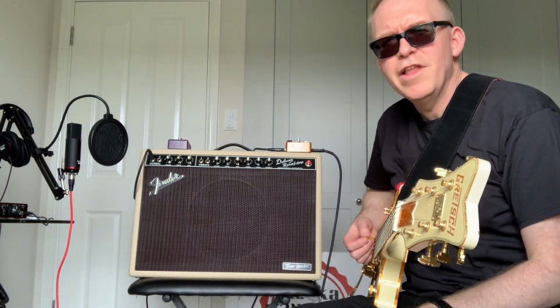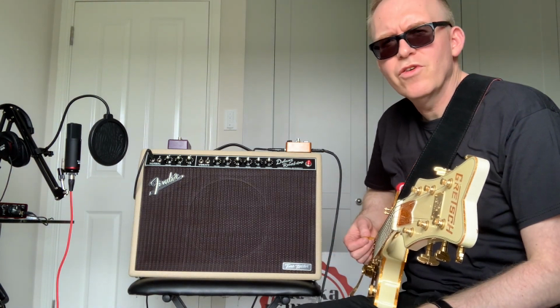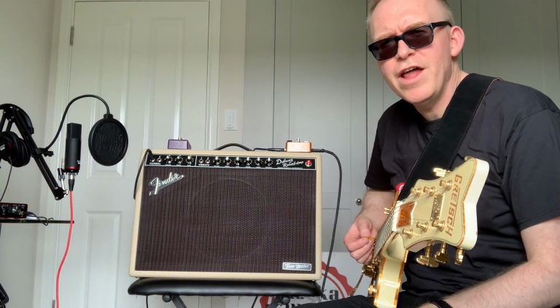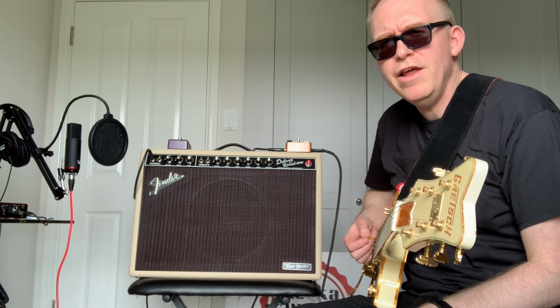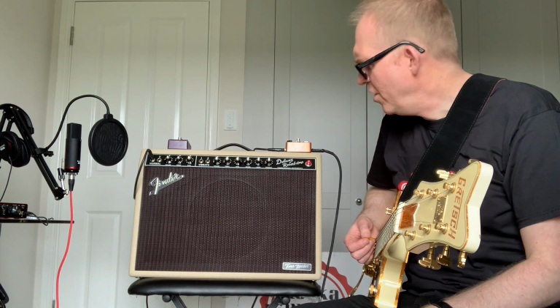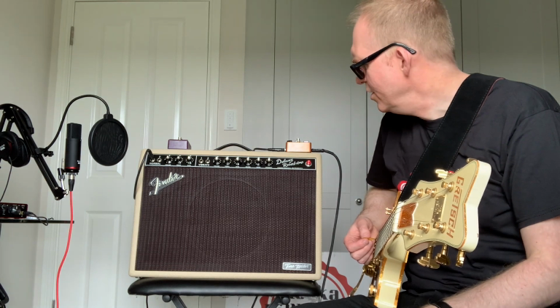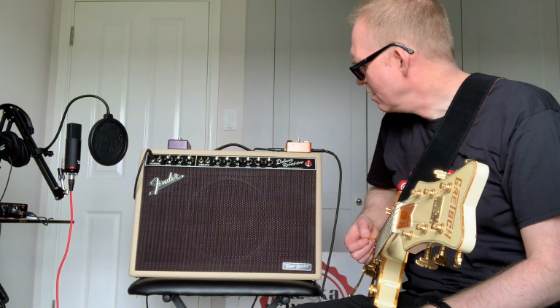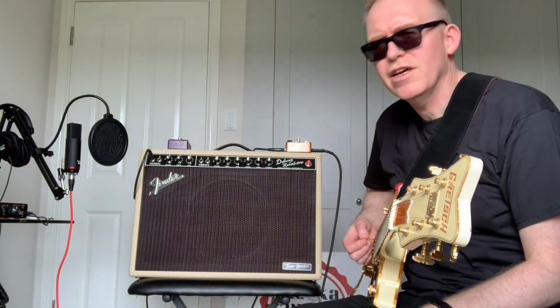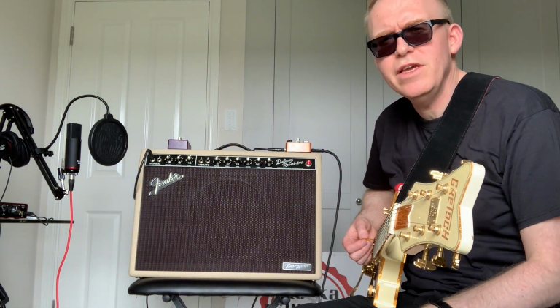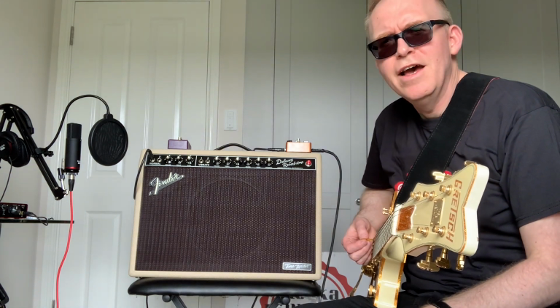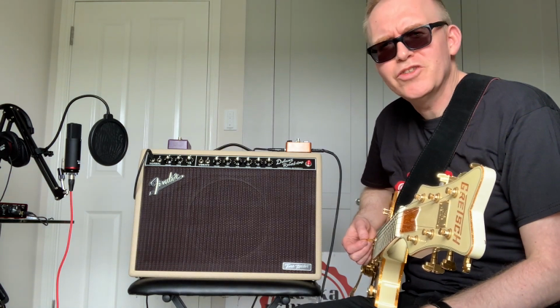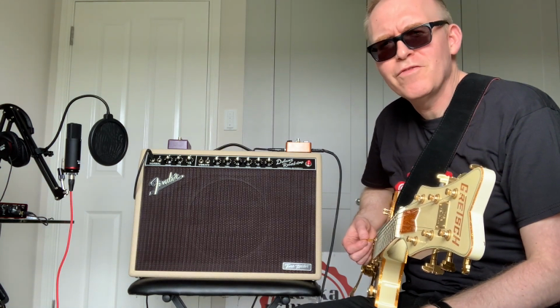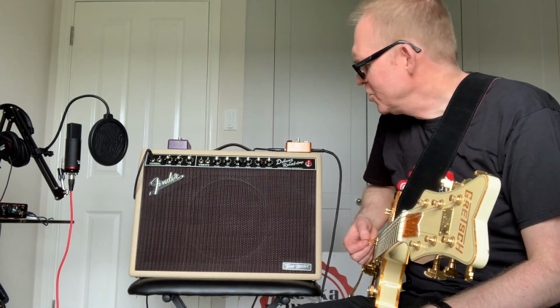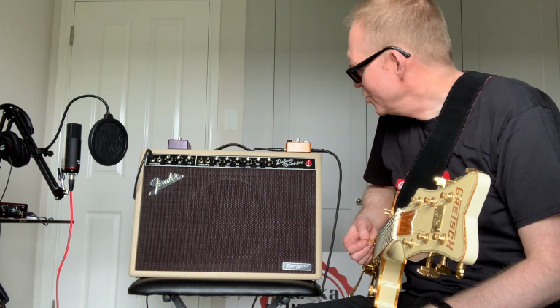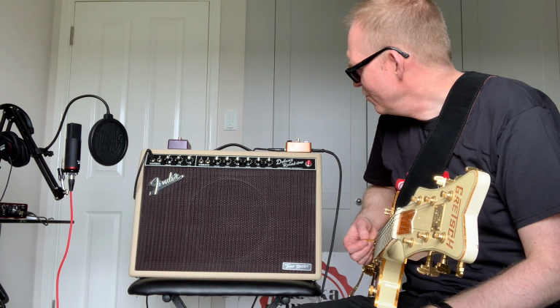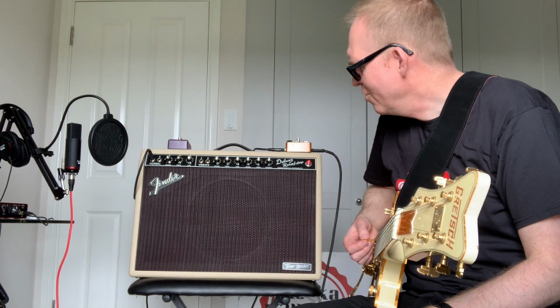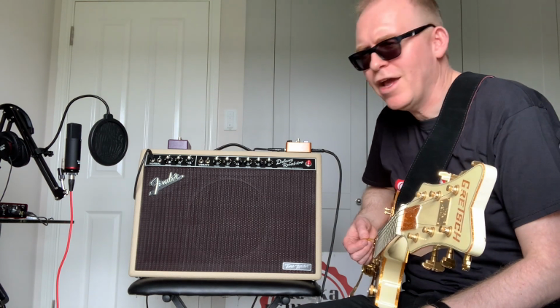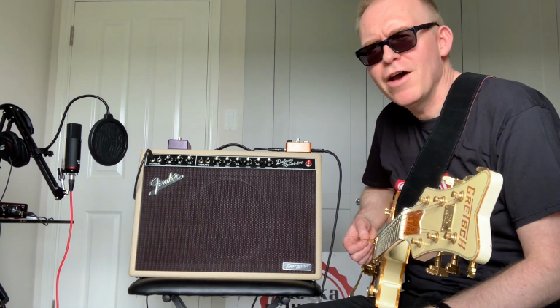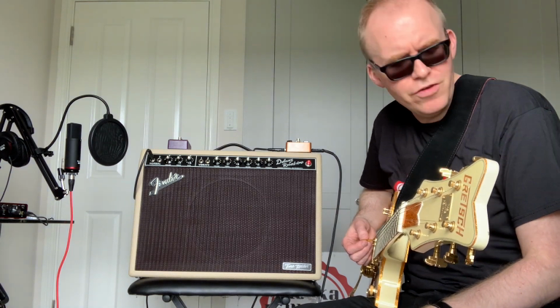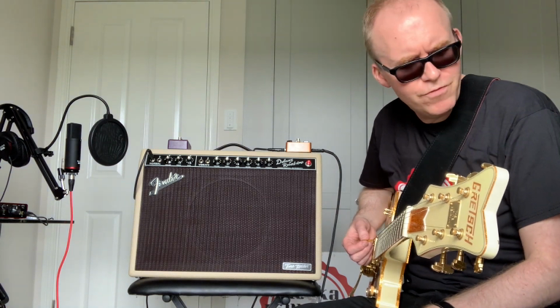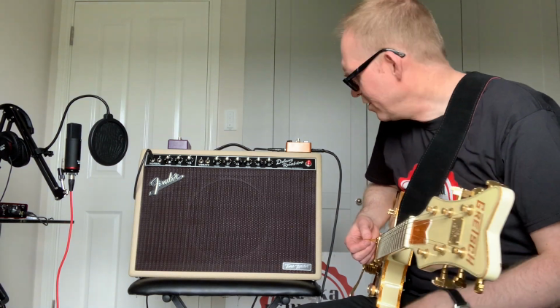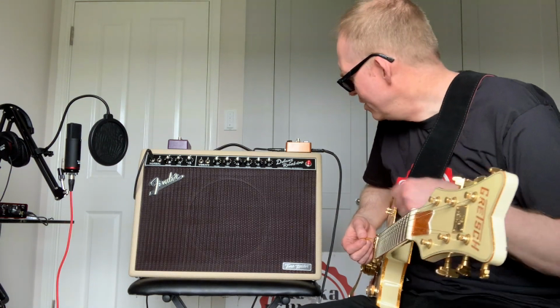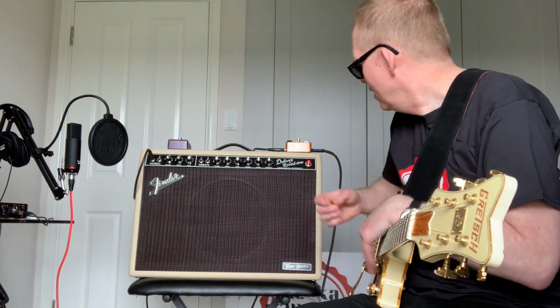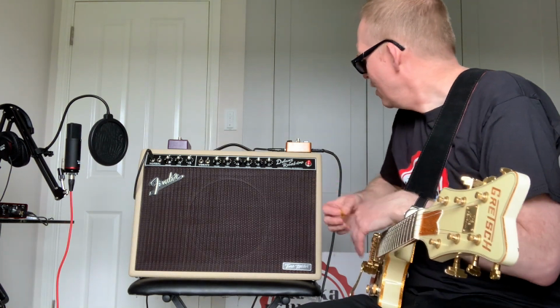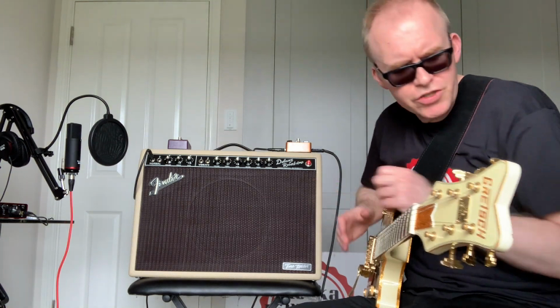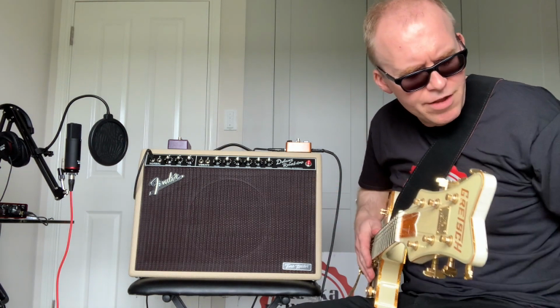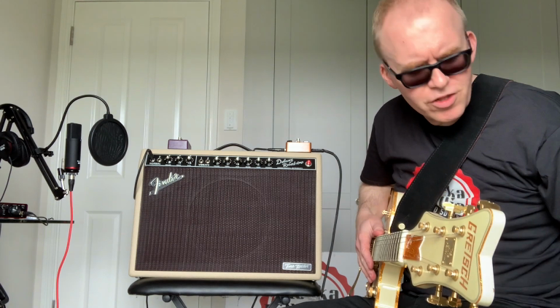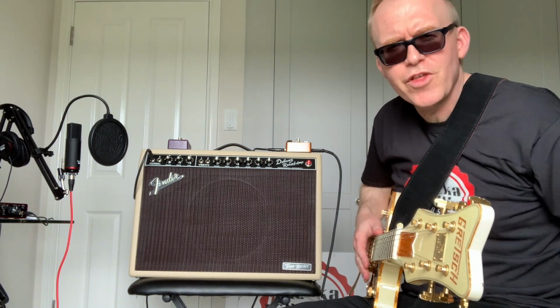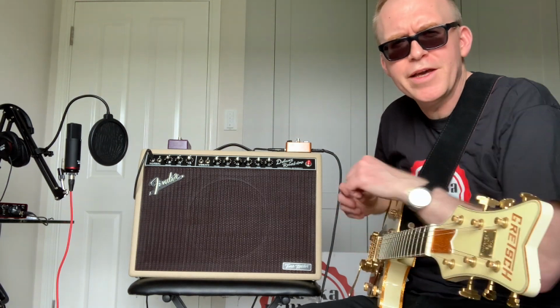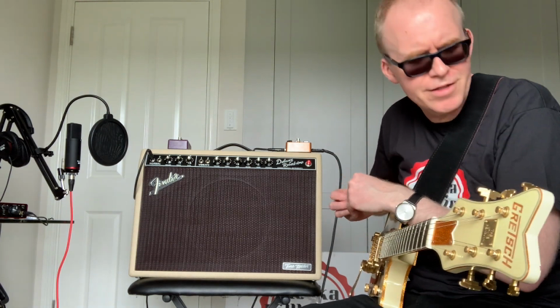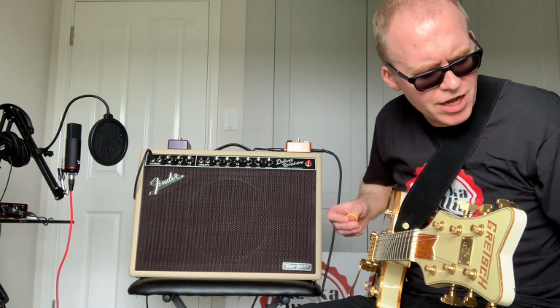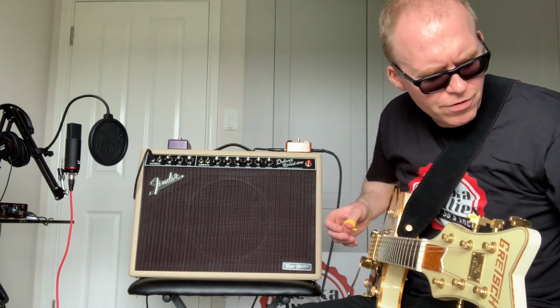Nice though, very very nice — very authentic, and to me it does sound very much like a tube amplifier. I hope you're getting that on the YouTube clip. Let me just try with a little bit of thumb picking, let's see how we get on.